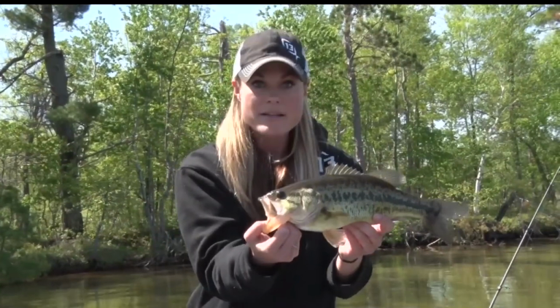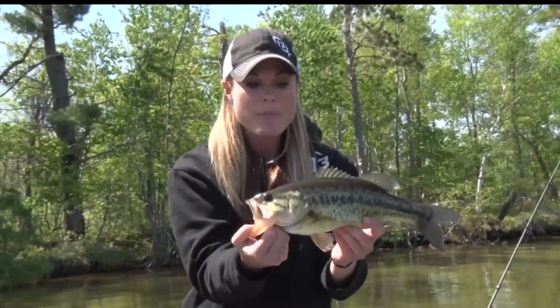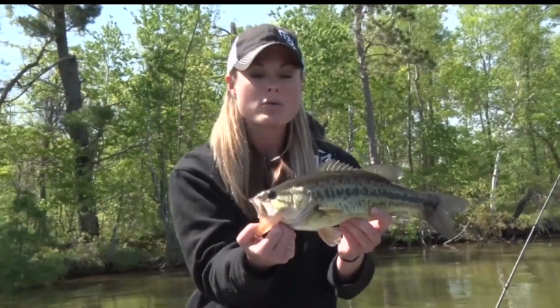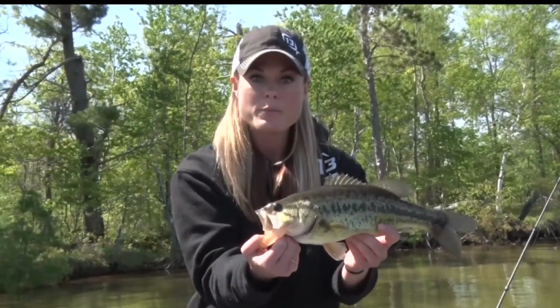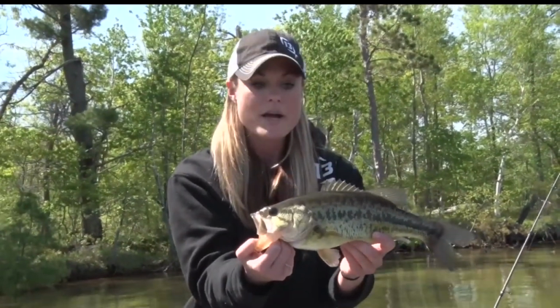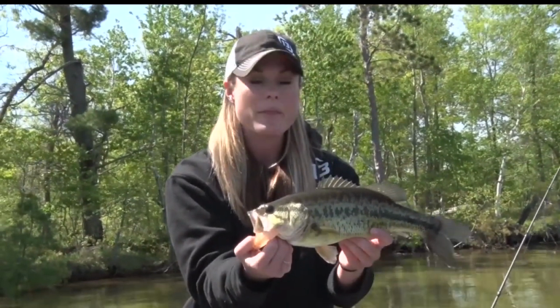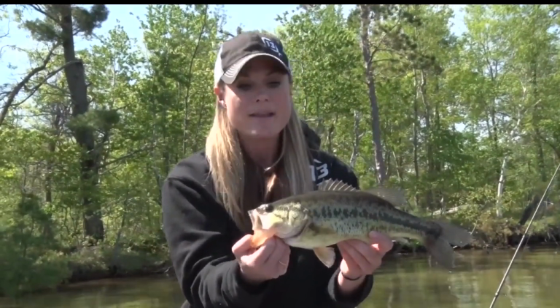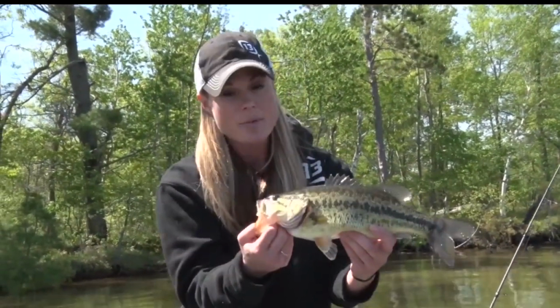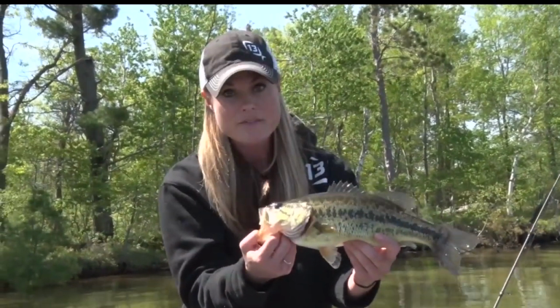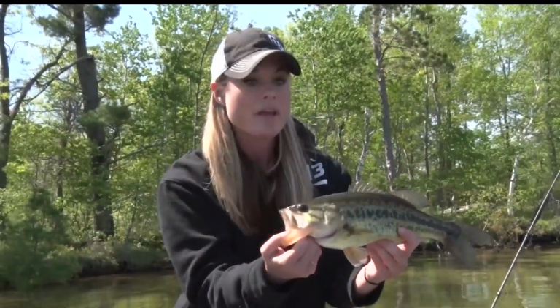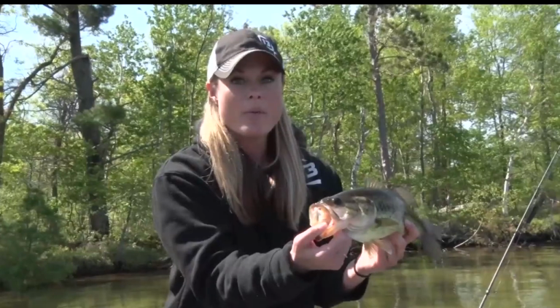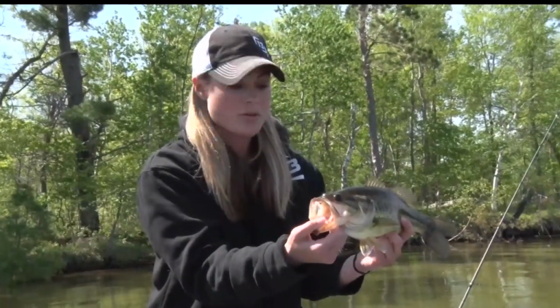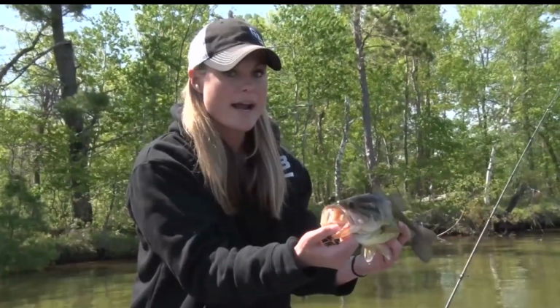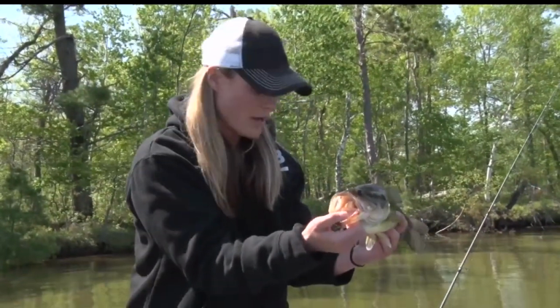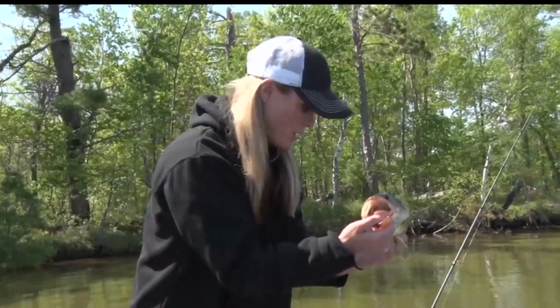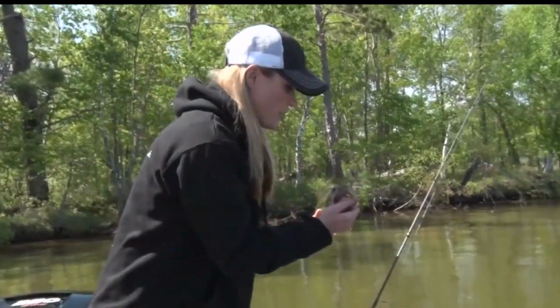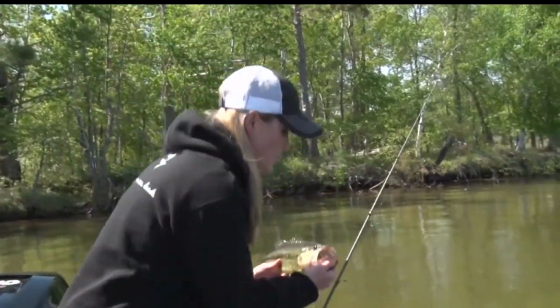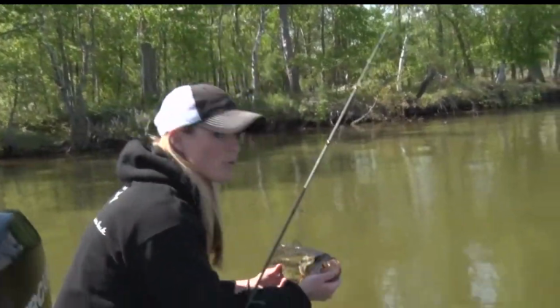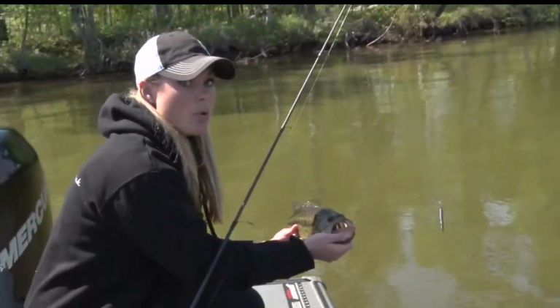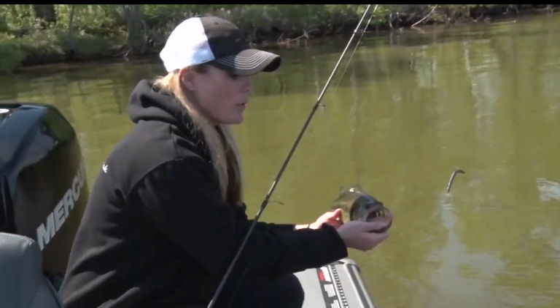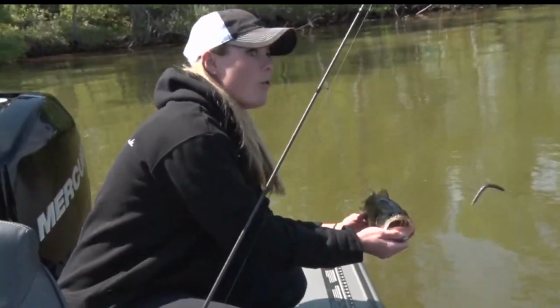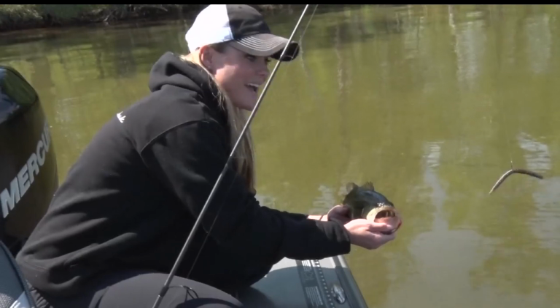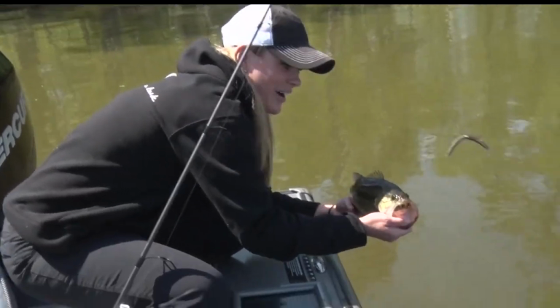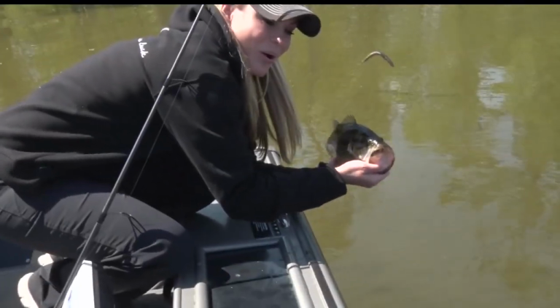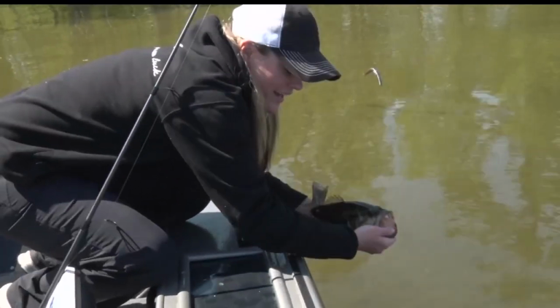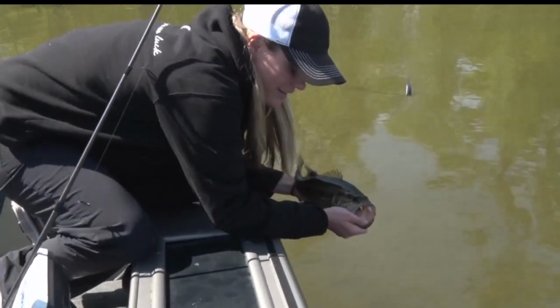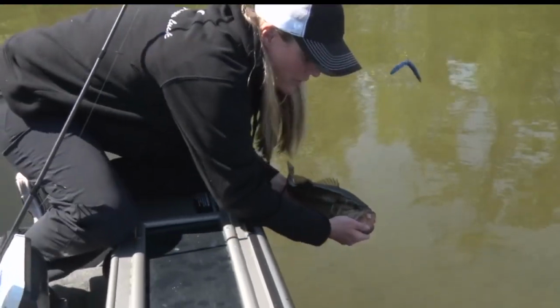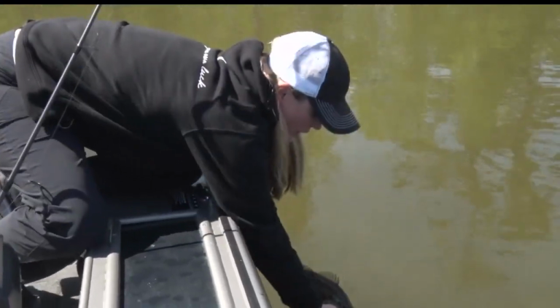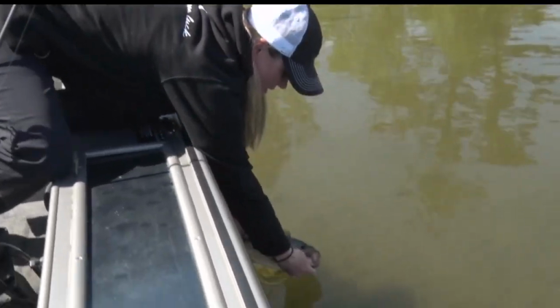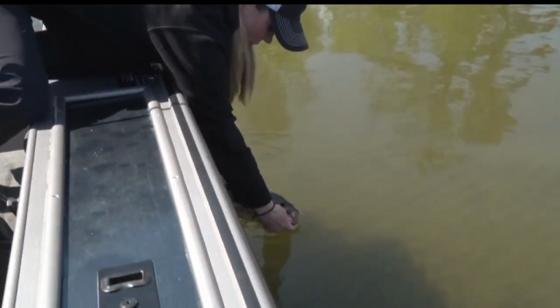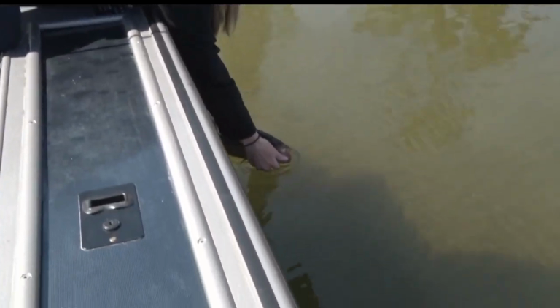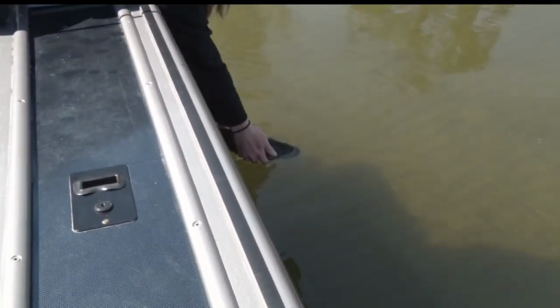Try not to drop them or handle them too much on their body — they have a protective slime and we want to make sure that they're happy and healthy. When releasing them, don't throw them over the side of the boat. Get down and release them gently into the water.